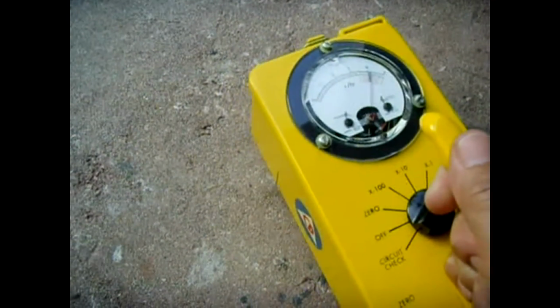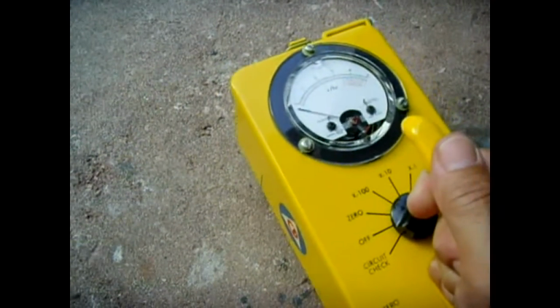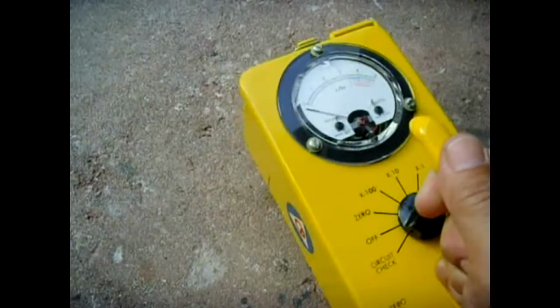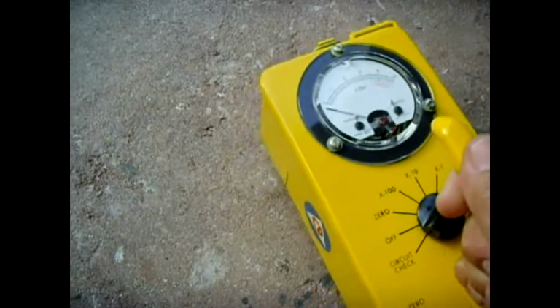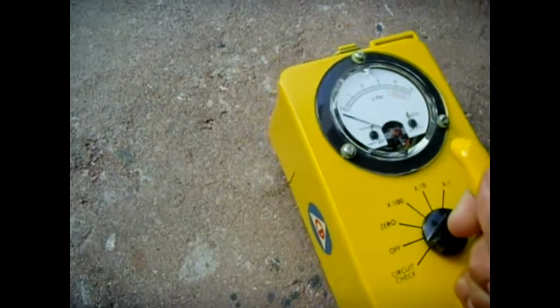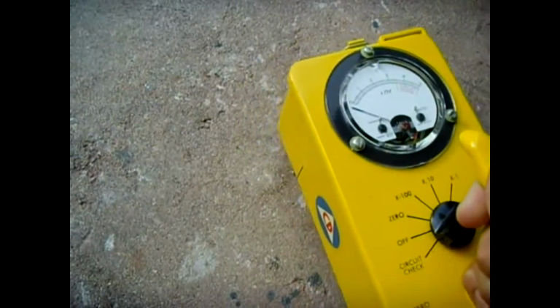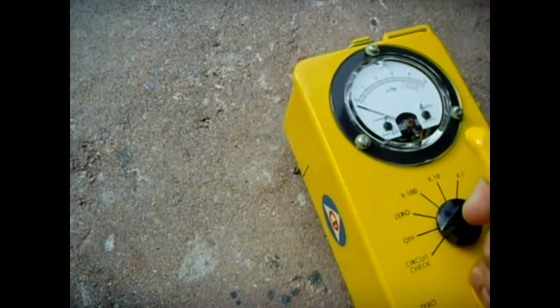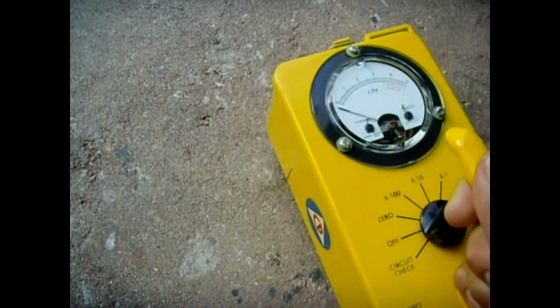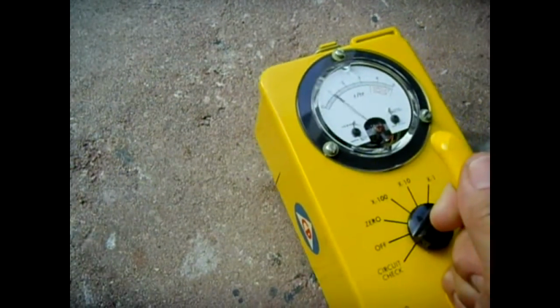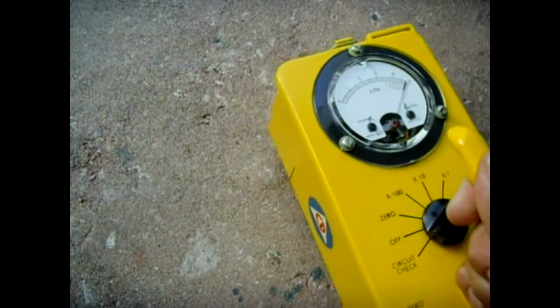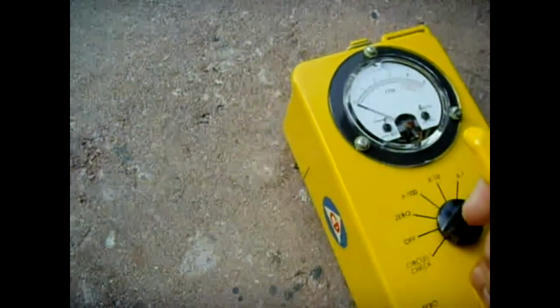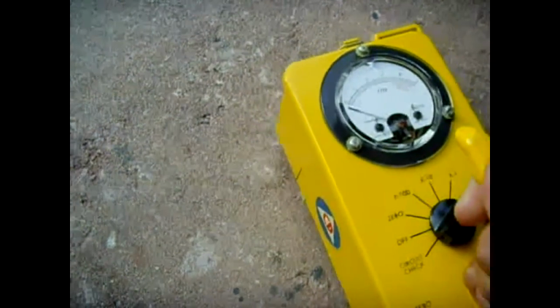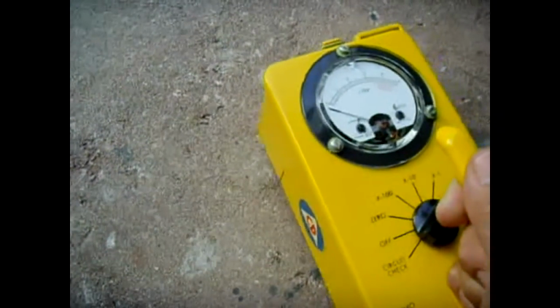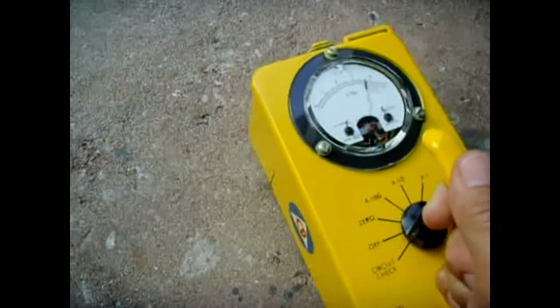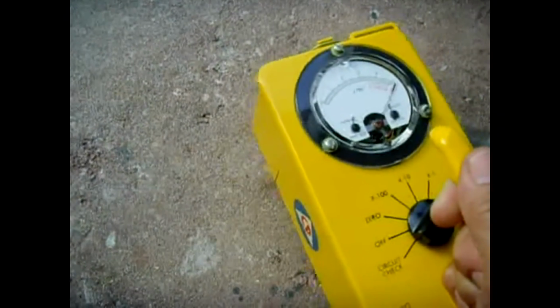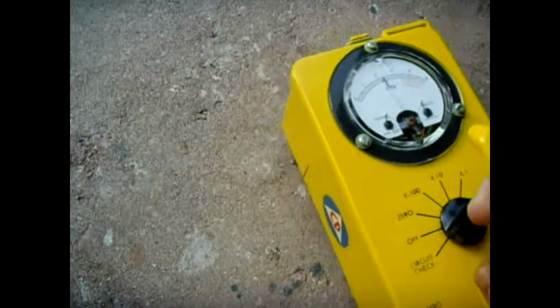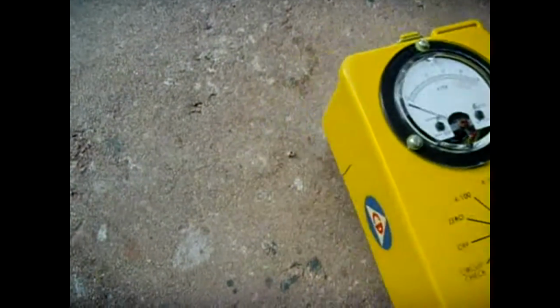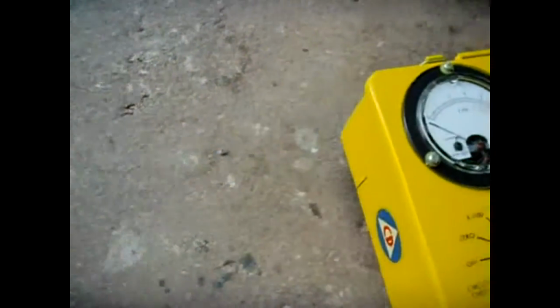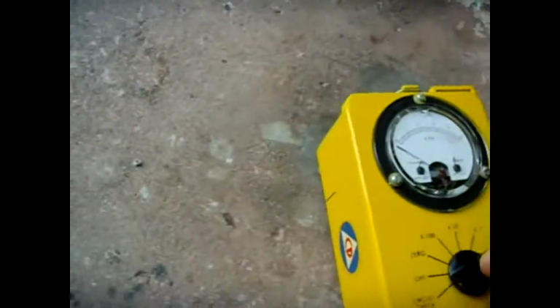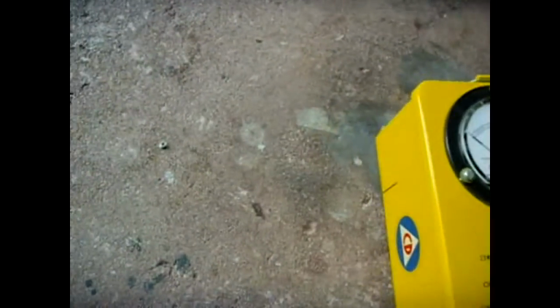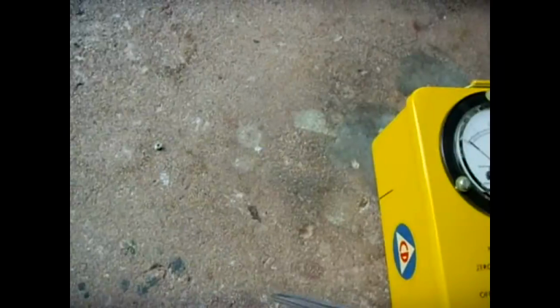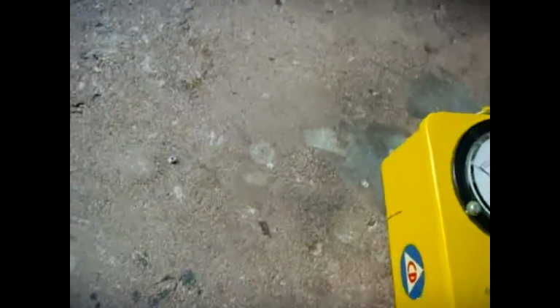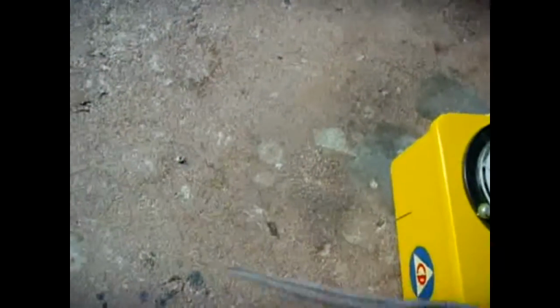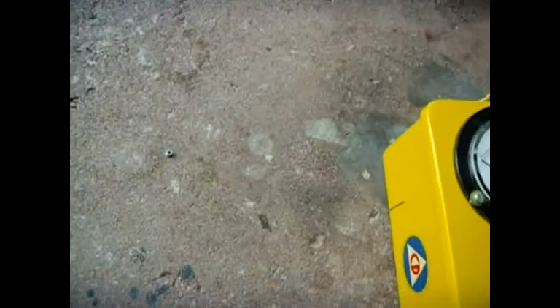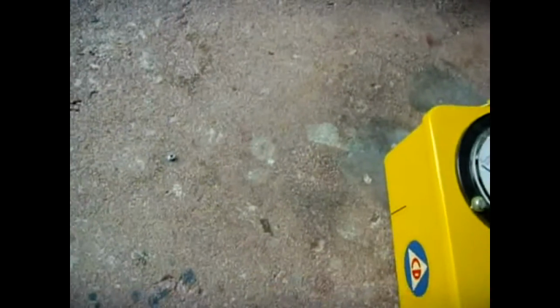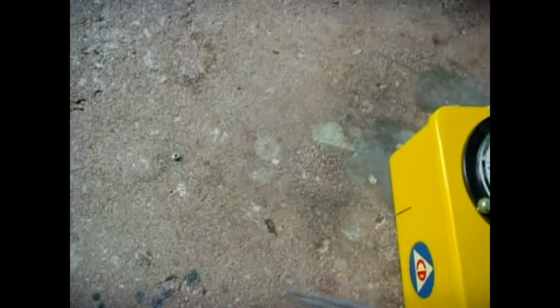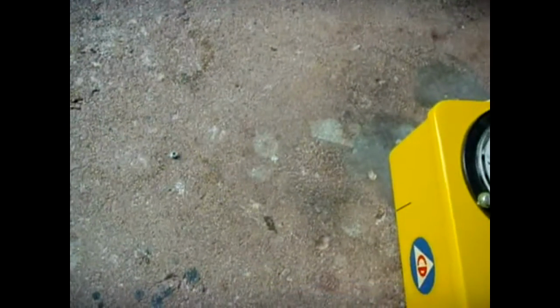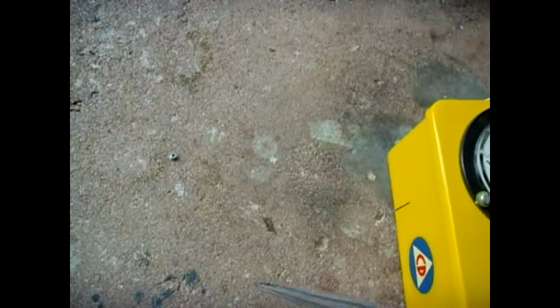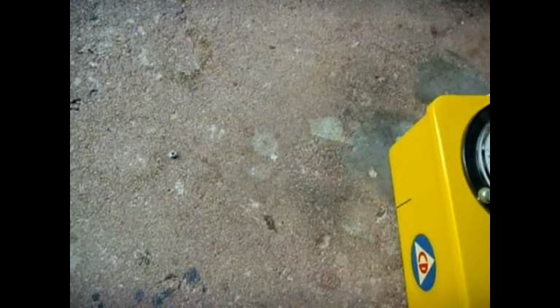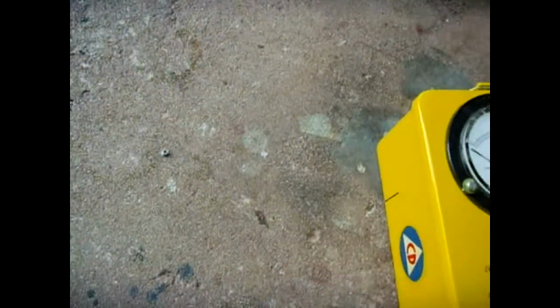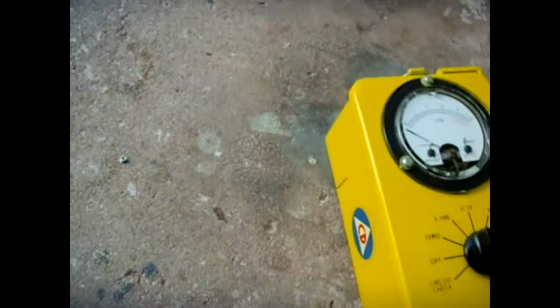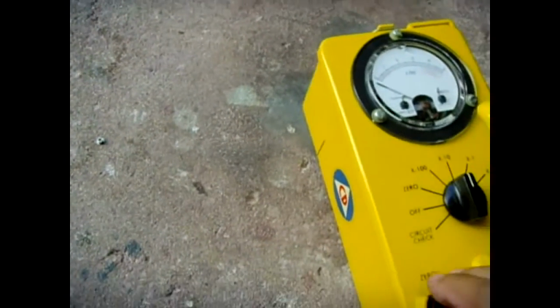I'm a little hot. Right now I'm about an inch and a quarter. That's on the 1 scale, and I'm going to put it on the 10 scale.